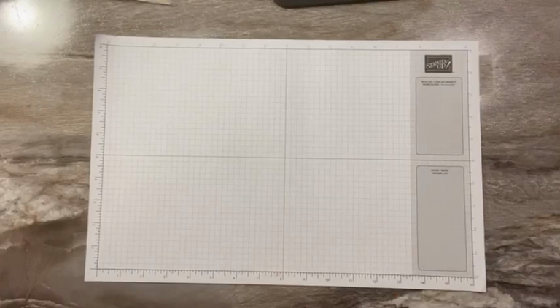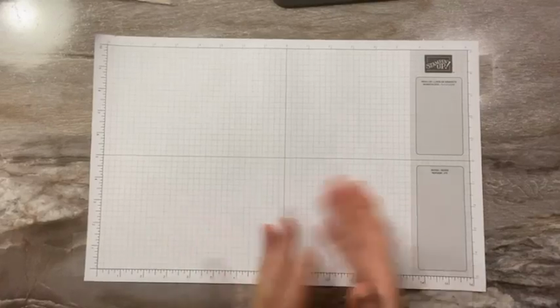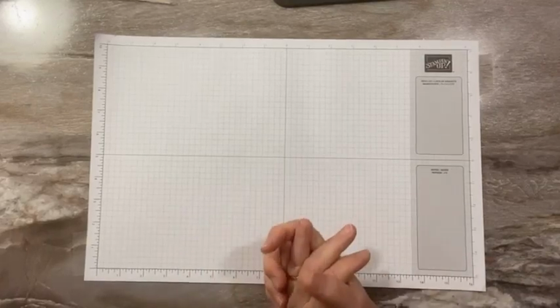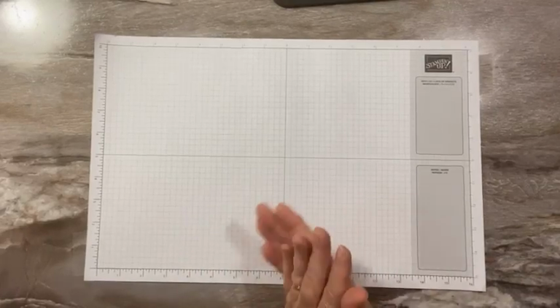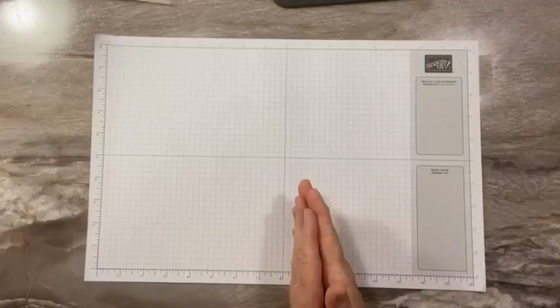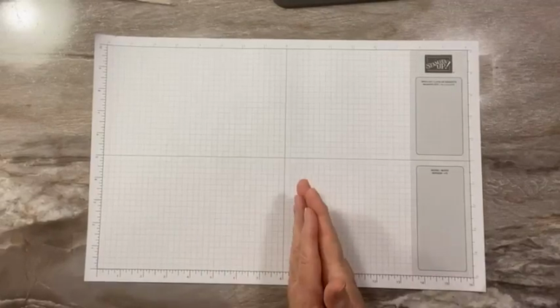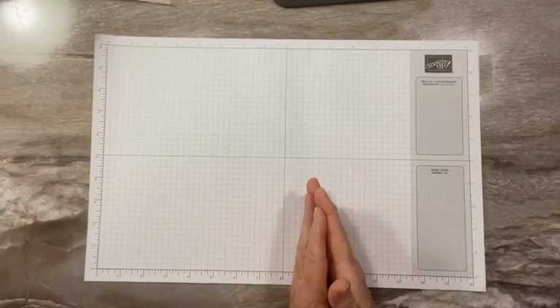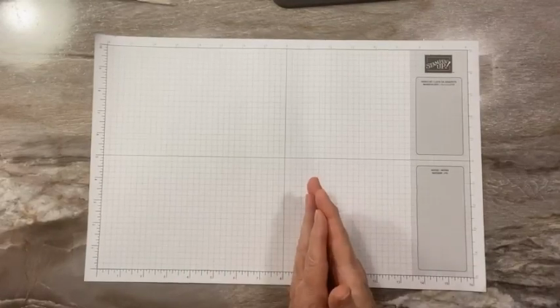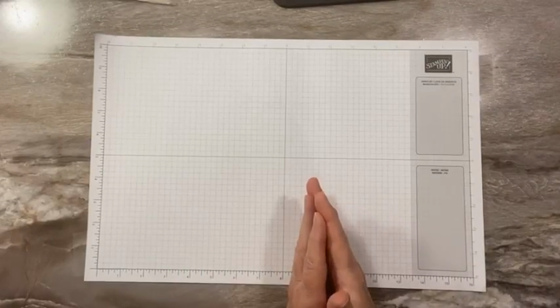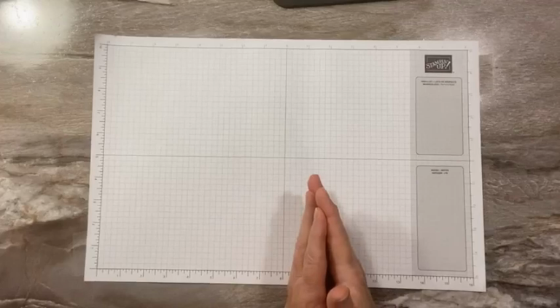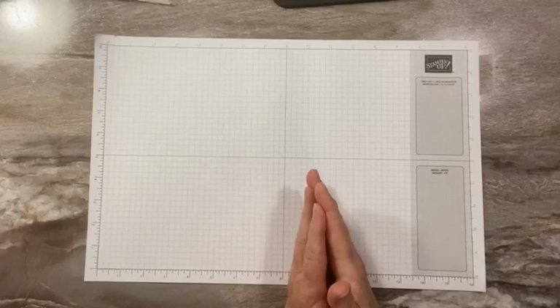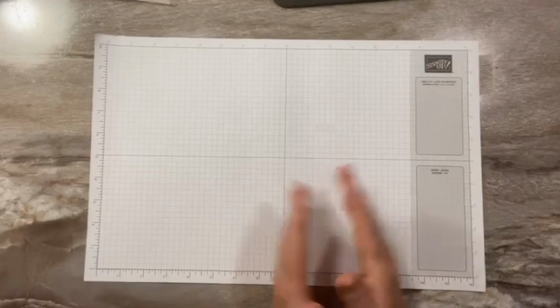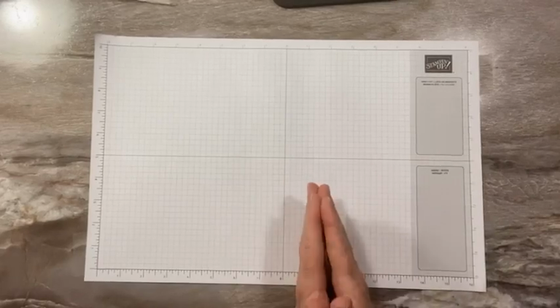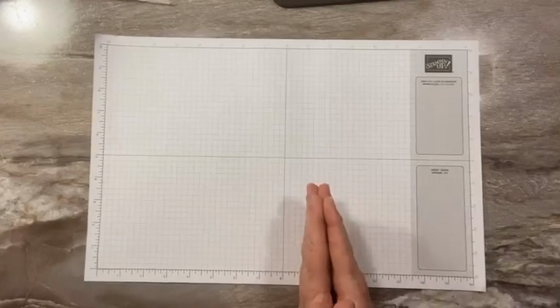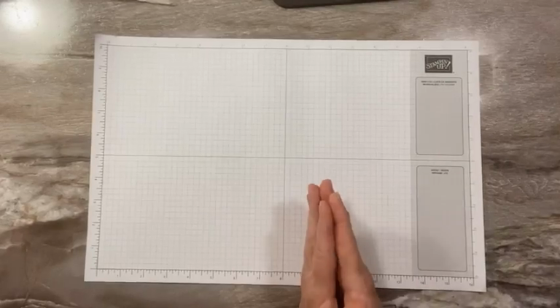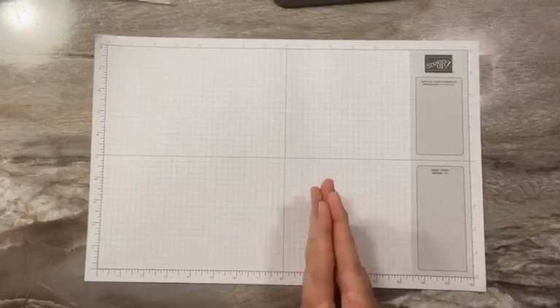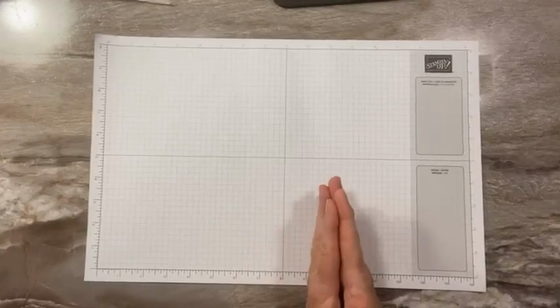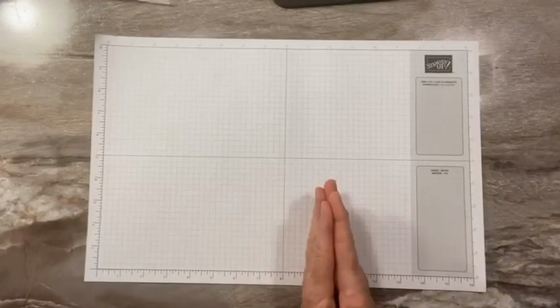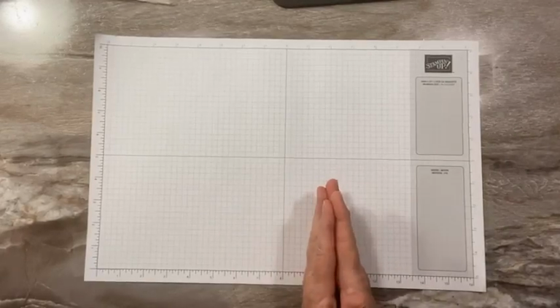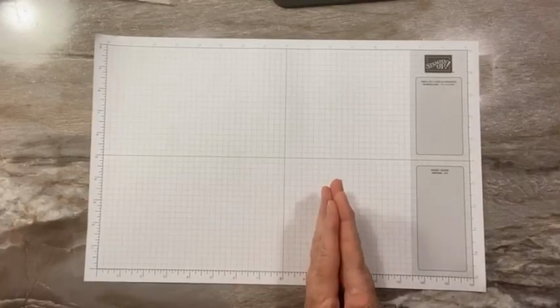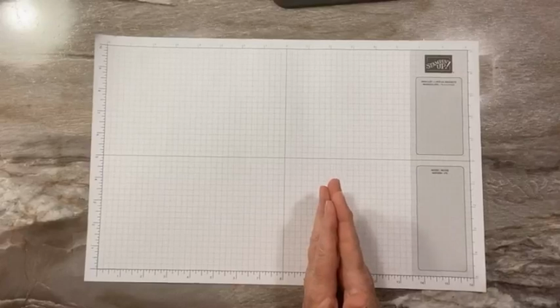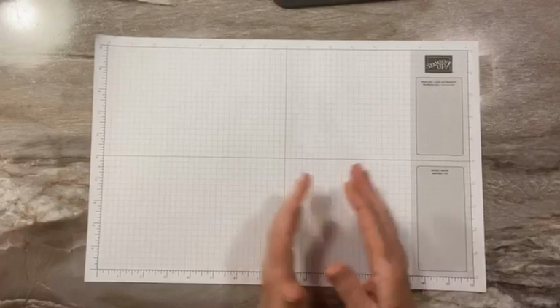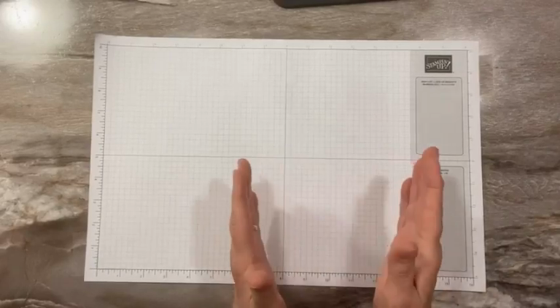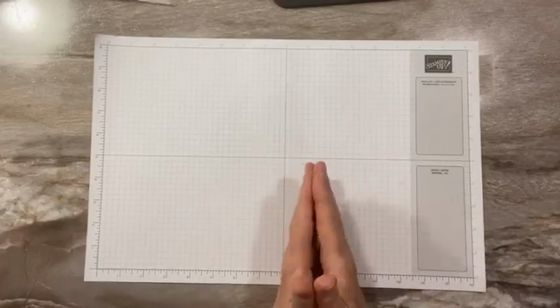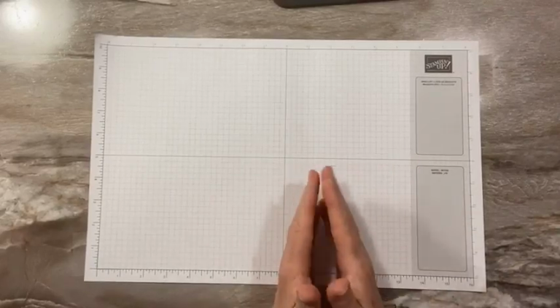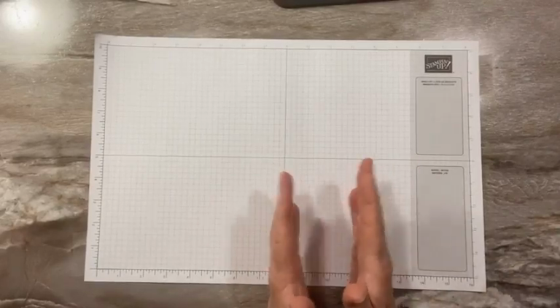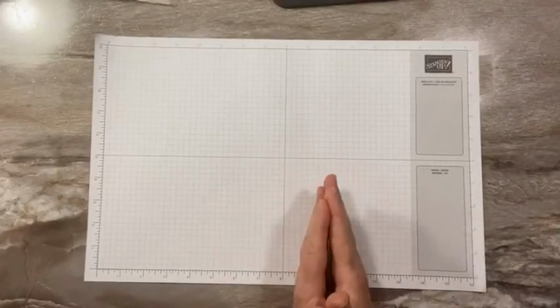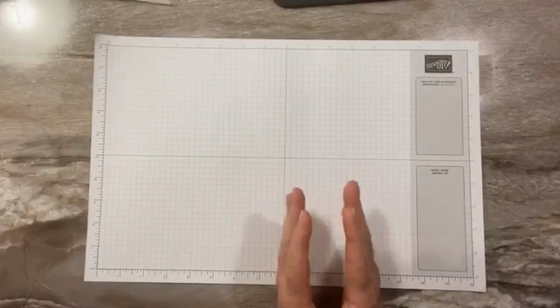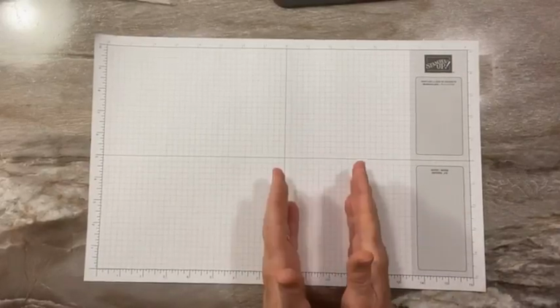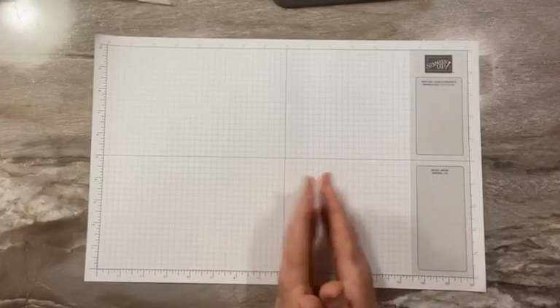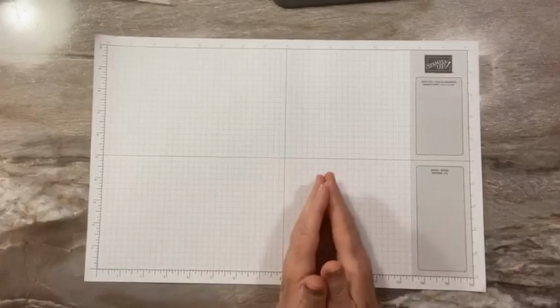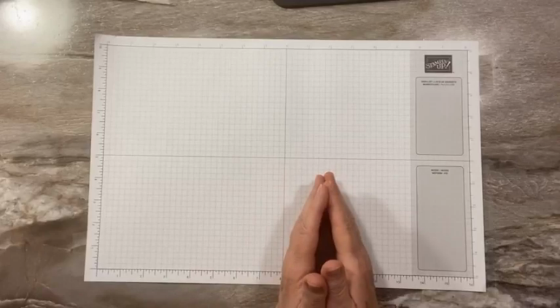Hi everyone, this is Sandy Riese with StampinCrew.com. I'm an independent Stampin' Up! demonstrator. Thanks so much for joining me for another live video tutorial today on Facebook. It's March — it's almost a quarter of the way through the year. Time goes so fast.